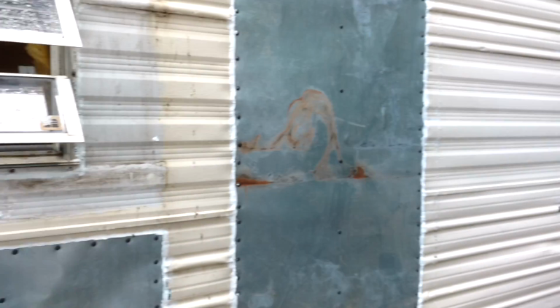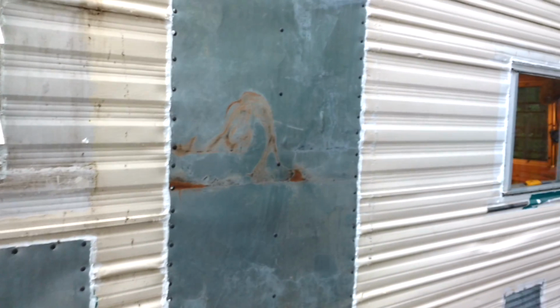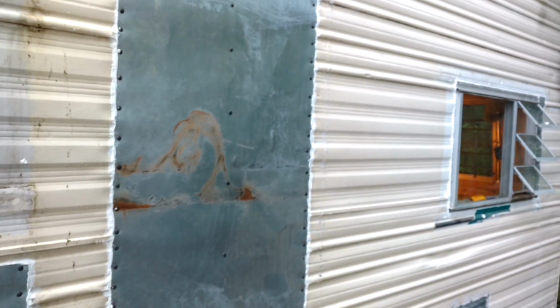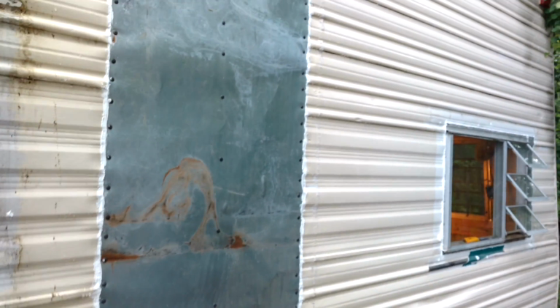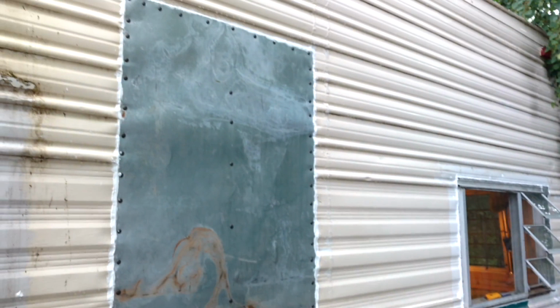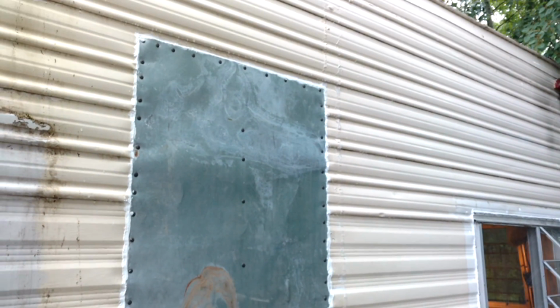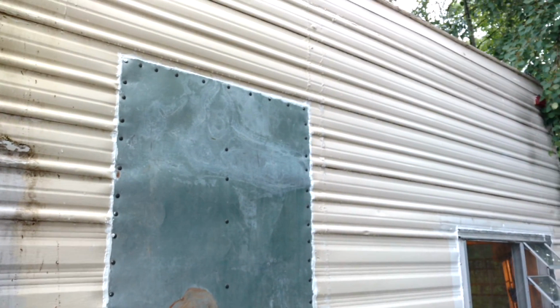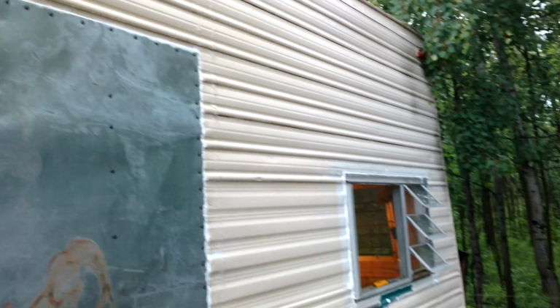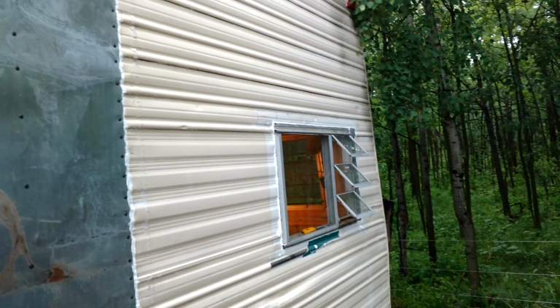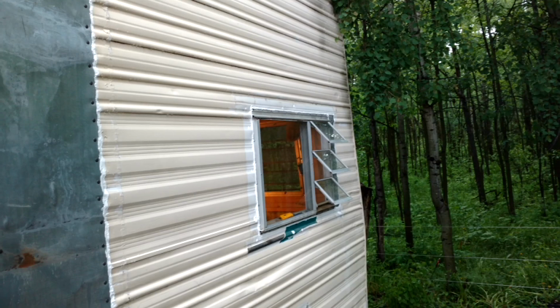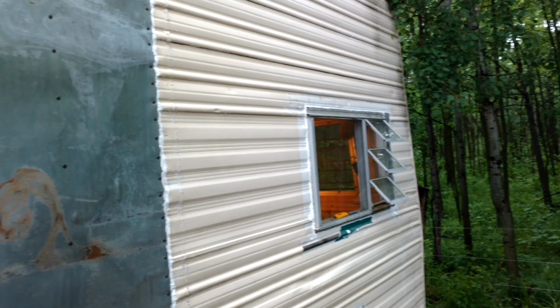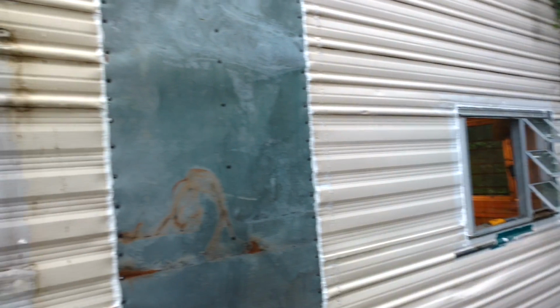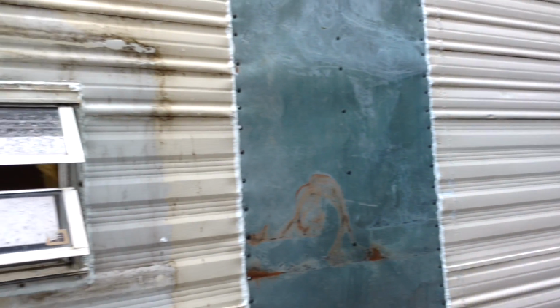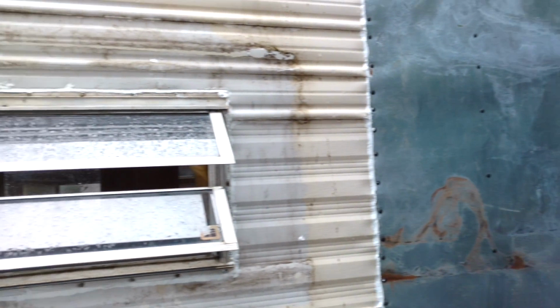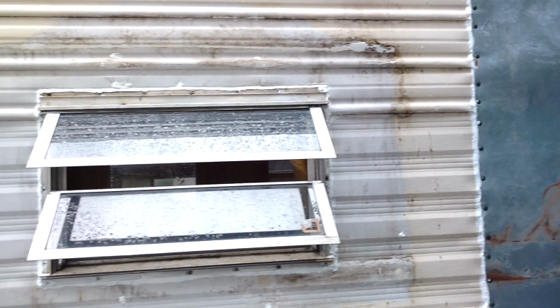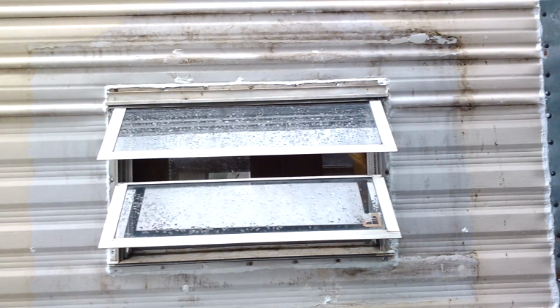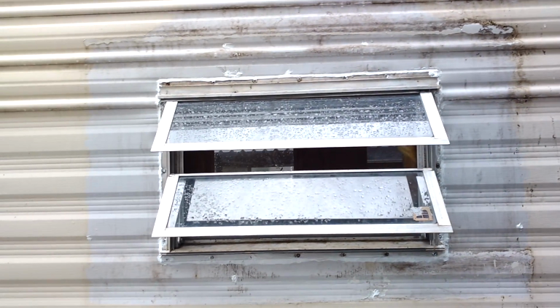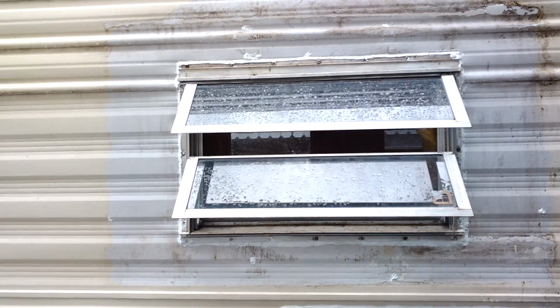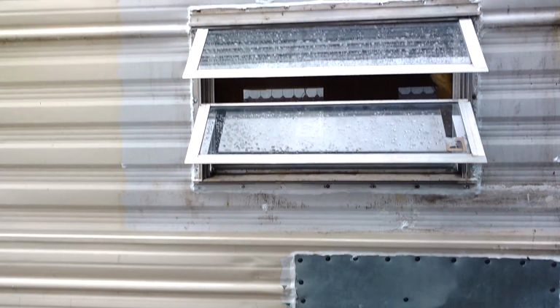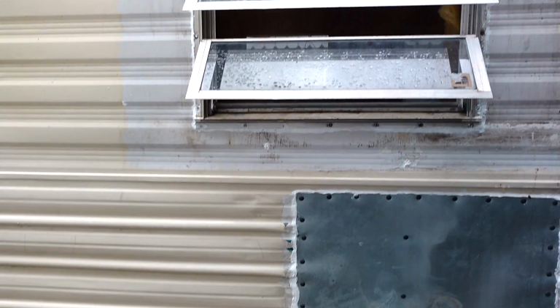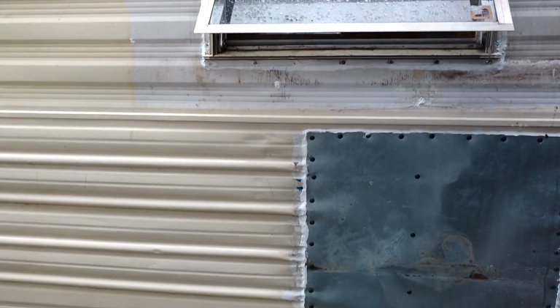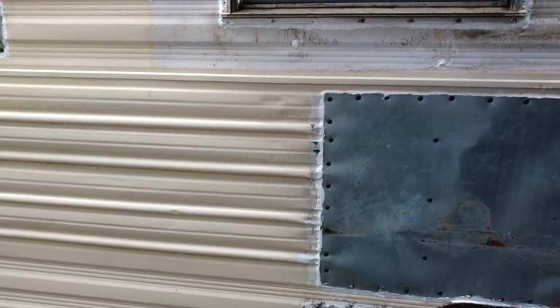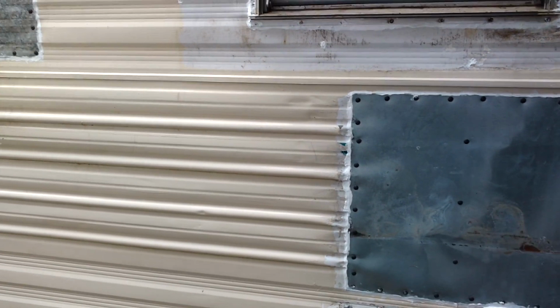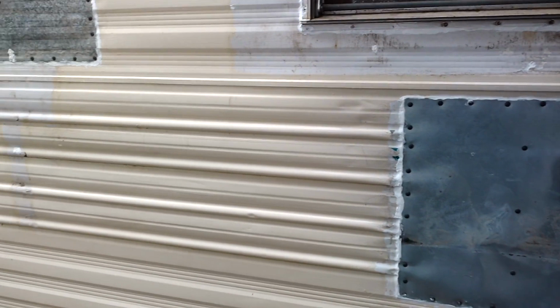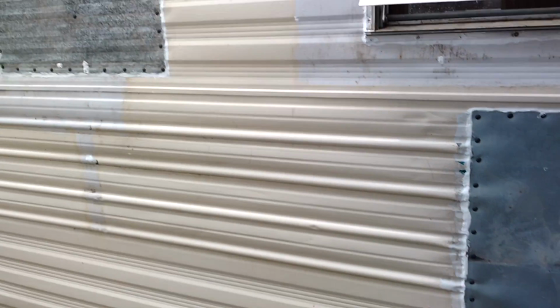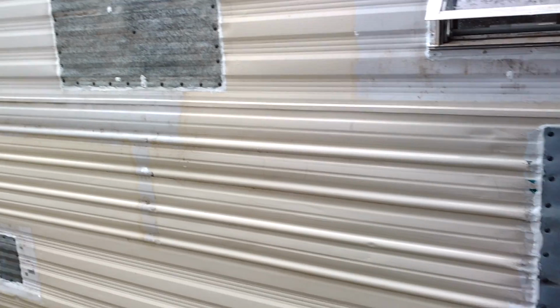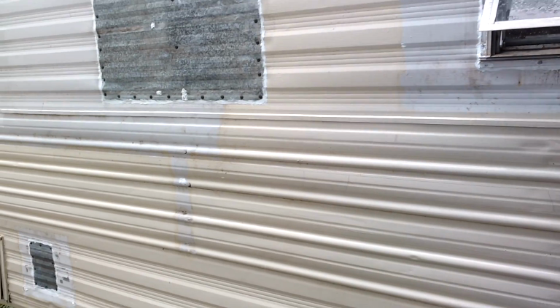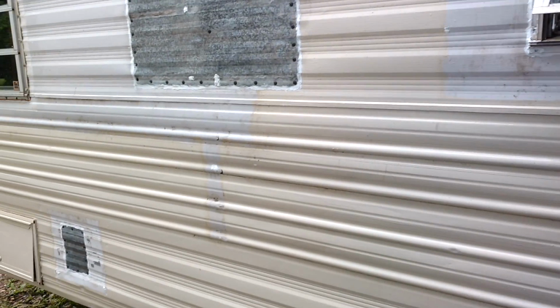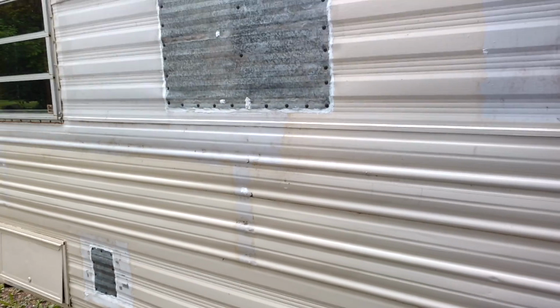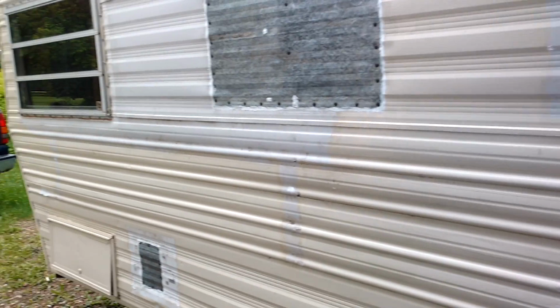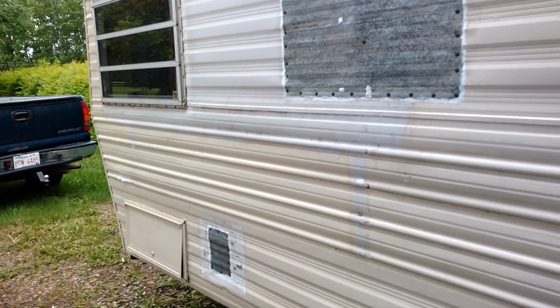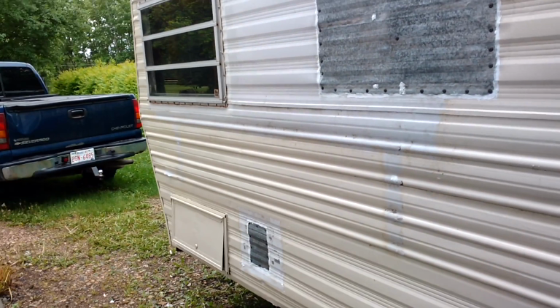I removed the old door here and the windows, caulked everything up. Mostly it's not leaking, but there are still a few leaks.